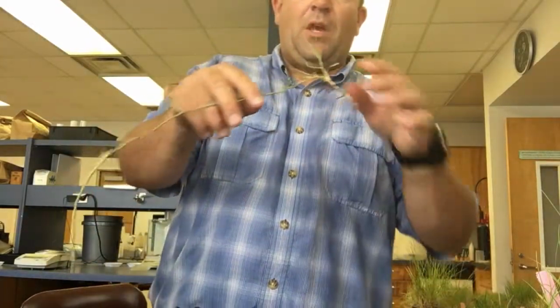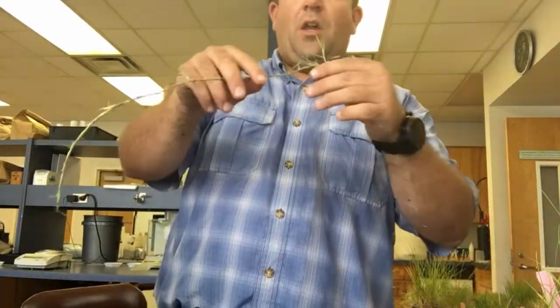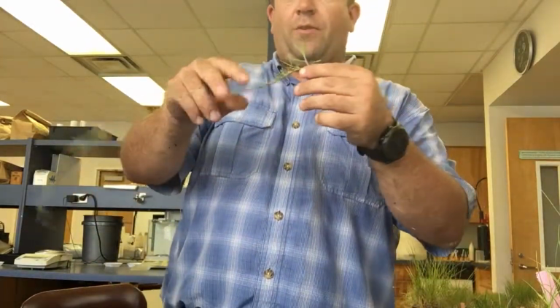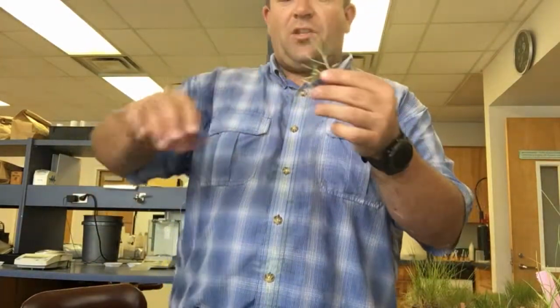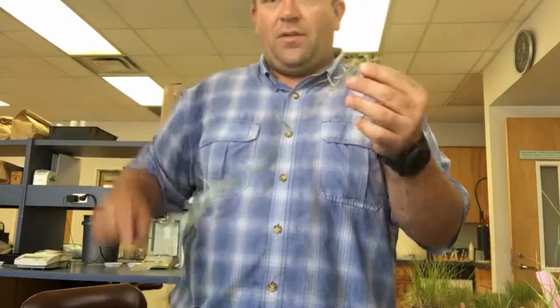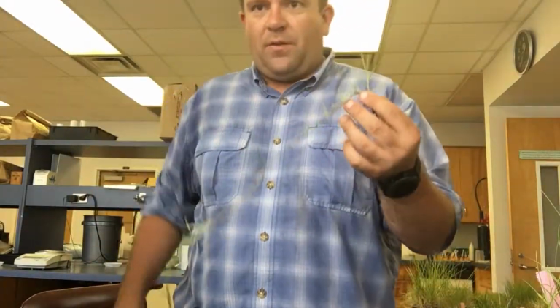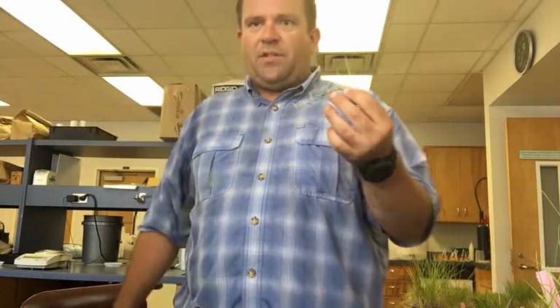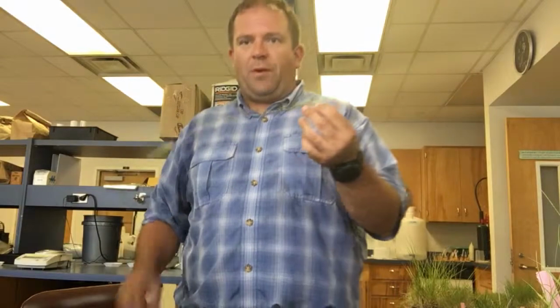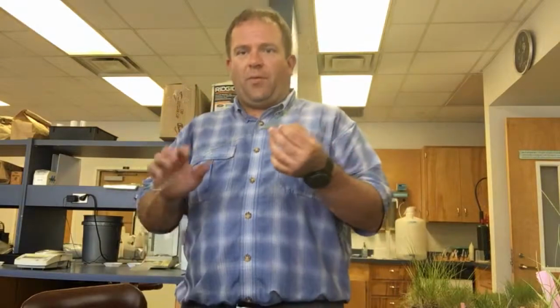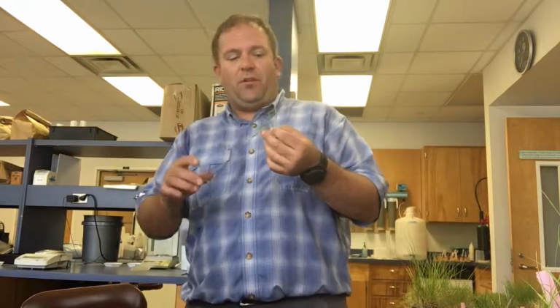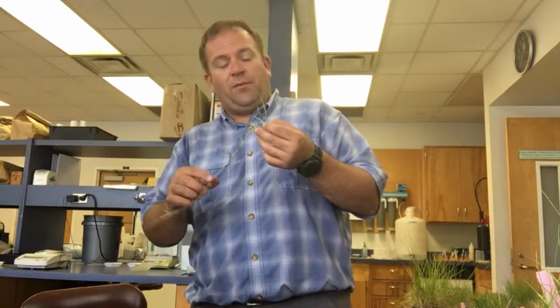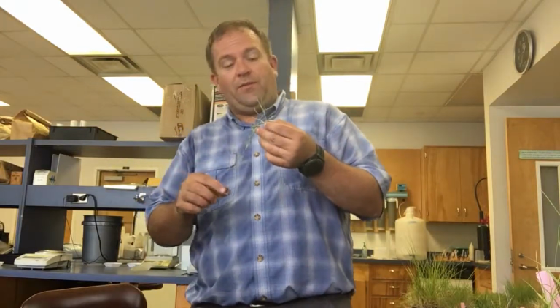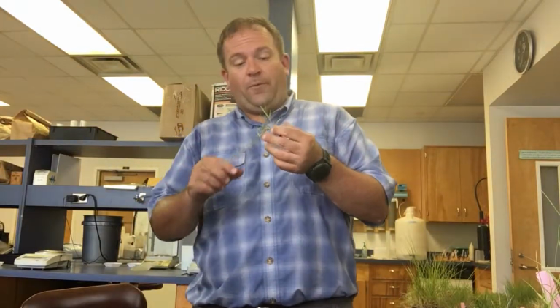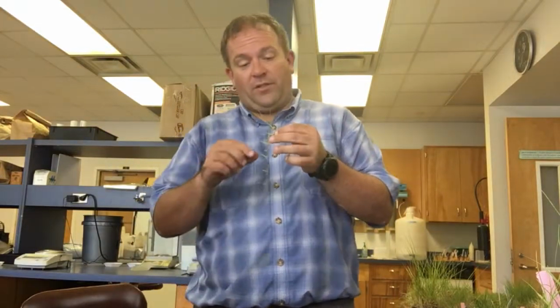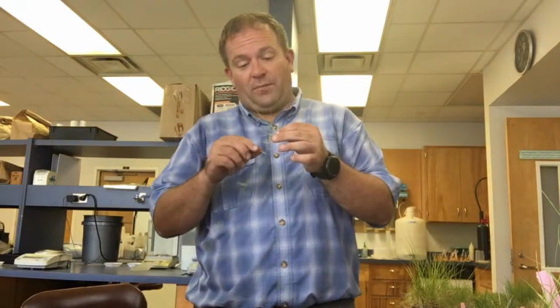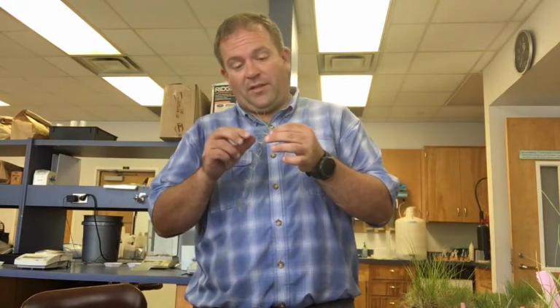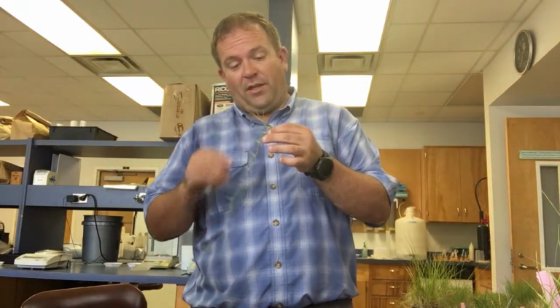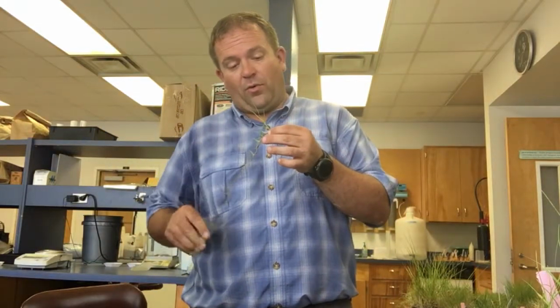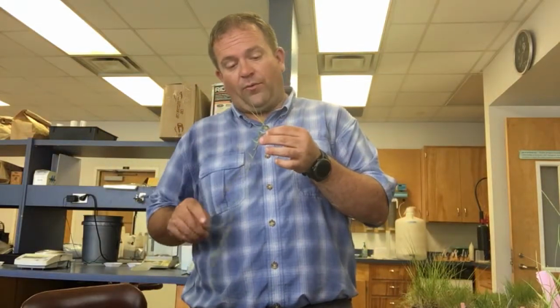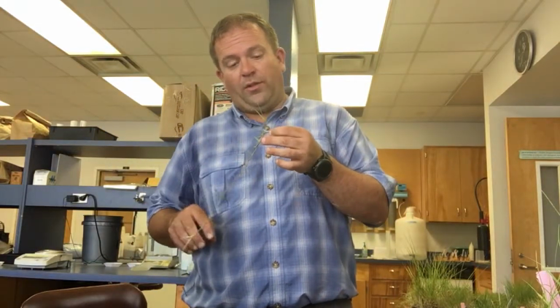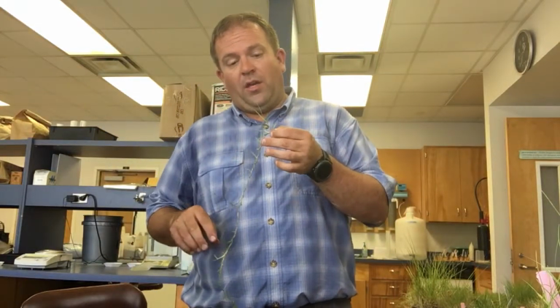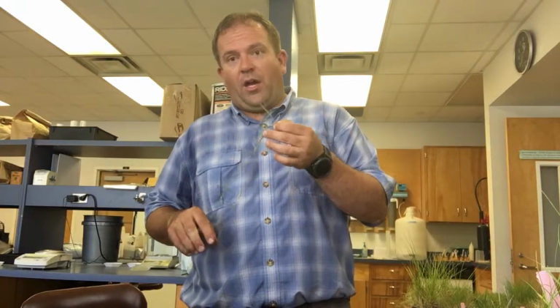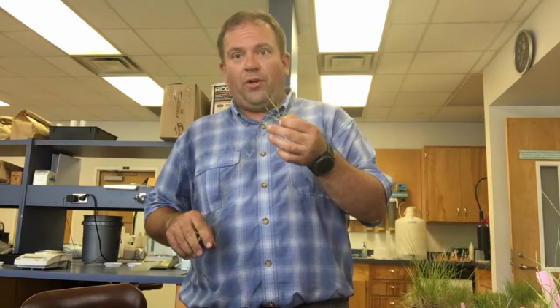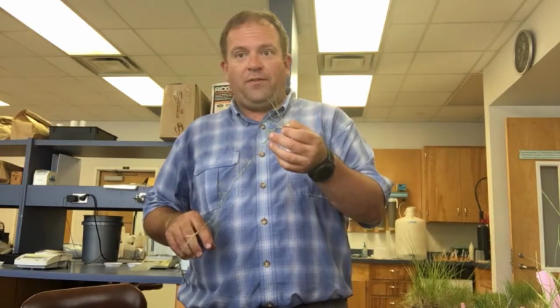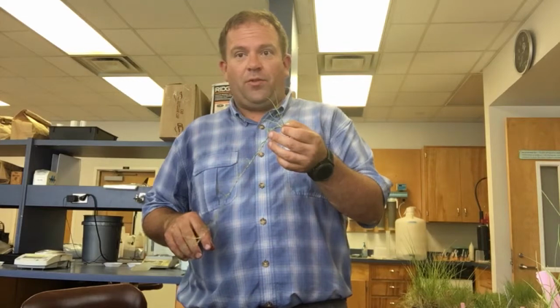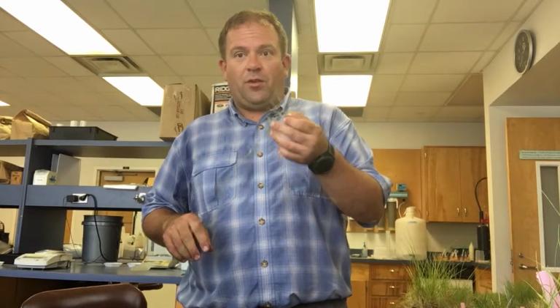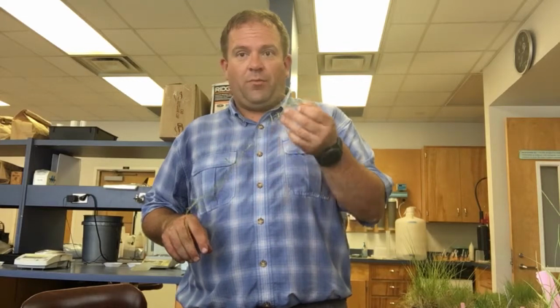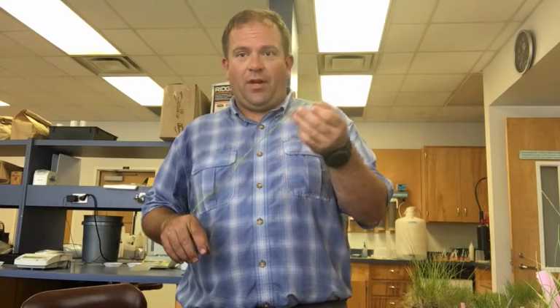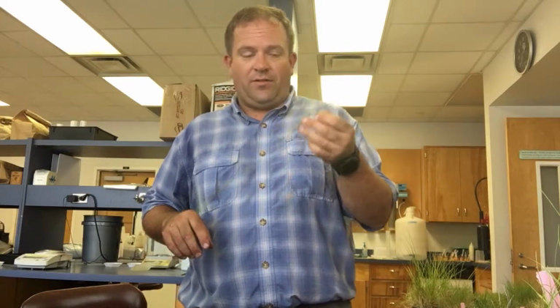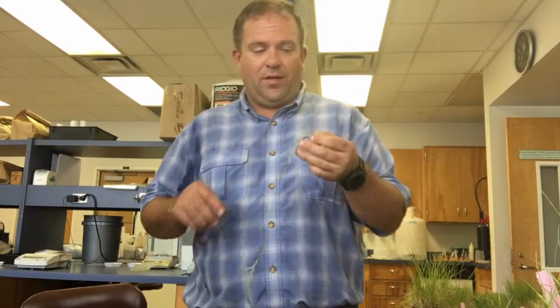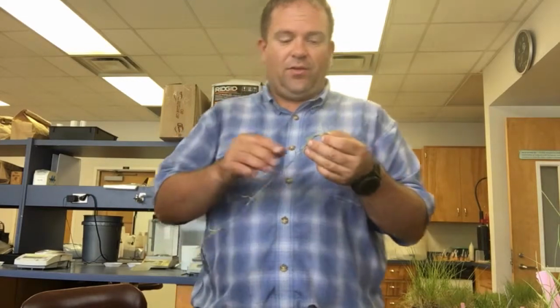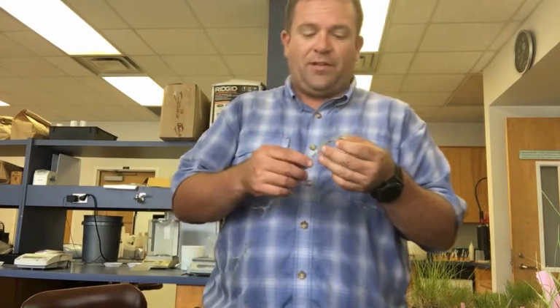Vernation on Seashore Paspalum is not going to be something that's very helpful to us because it can be either rolled or folded. The pointed leaf tip is shared by Bermudagrass and Zoysiagrass as well.